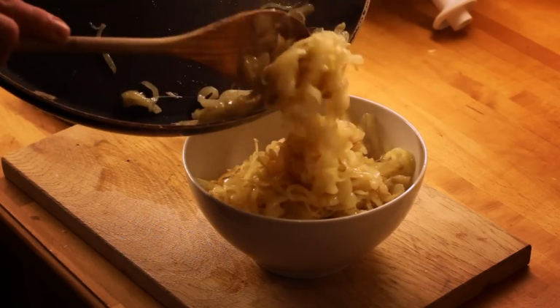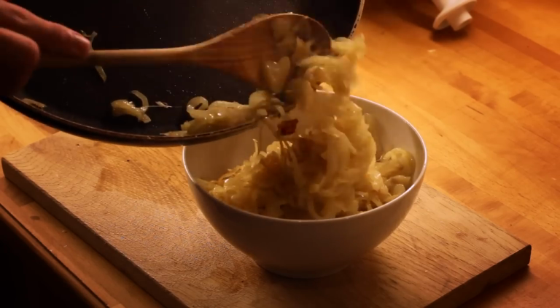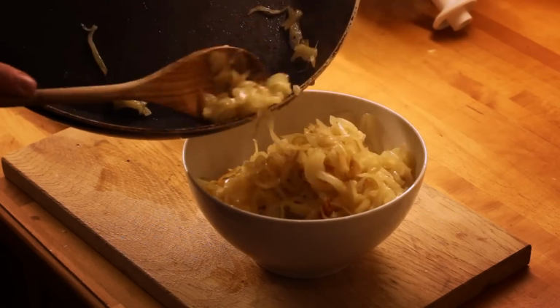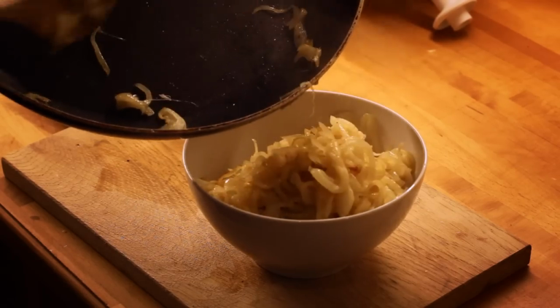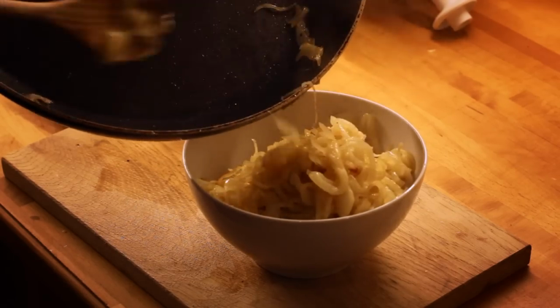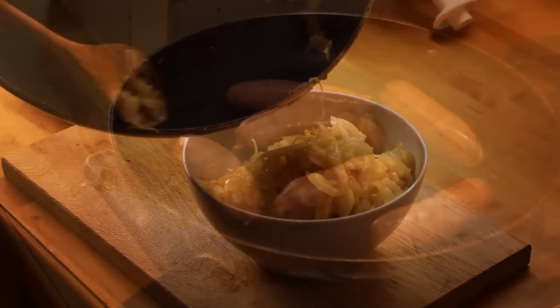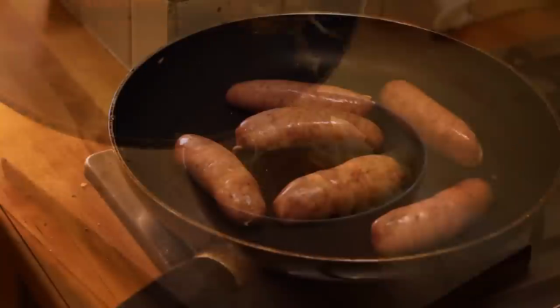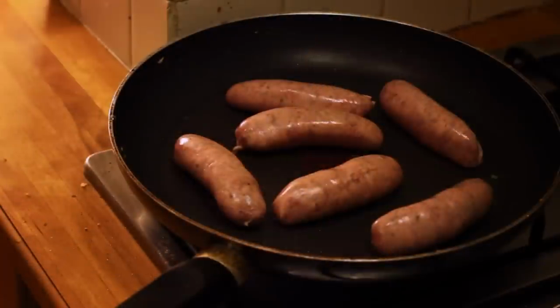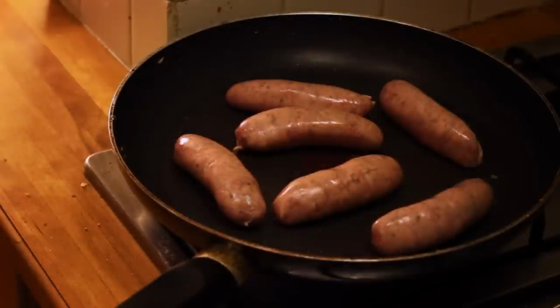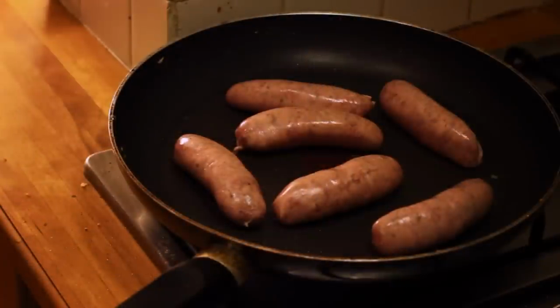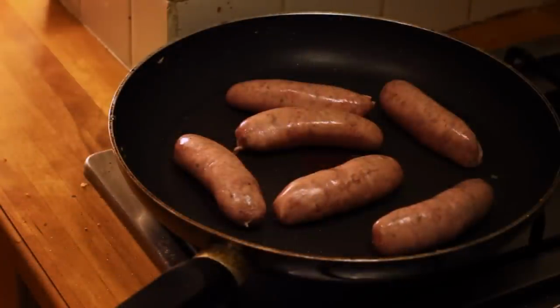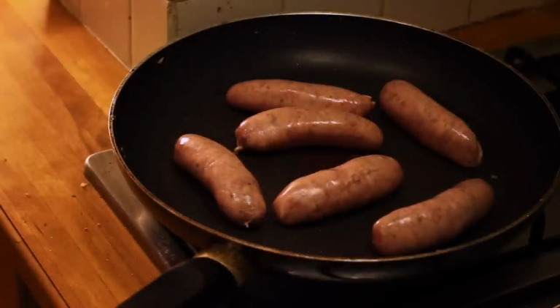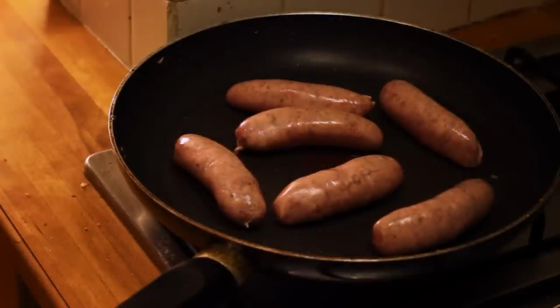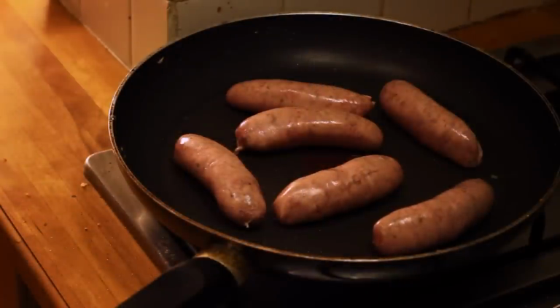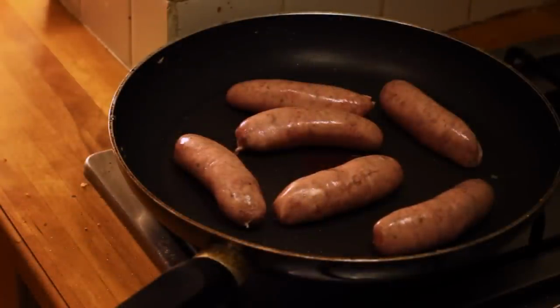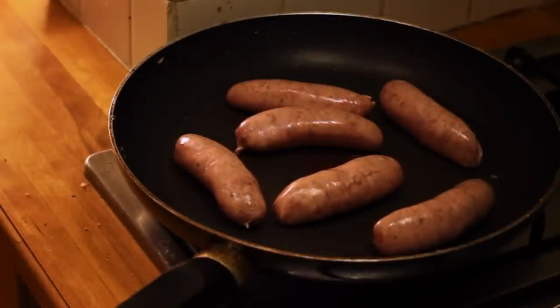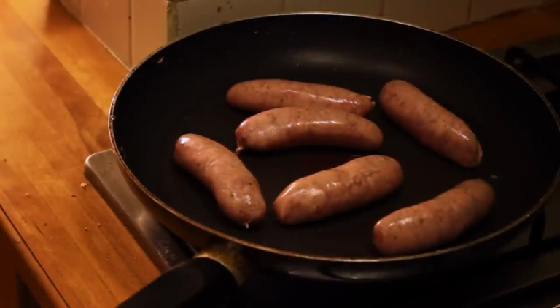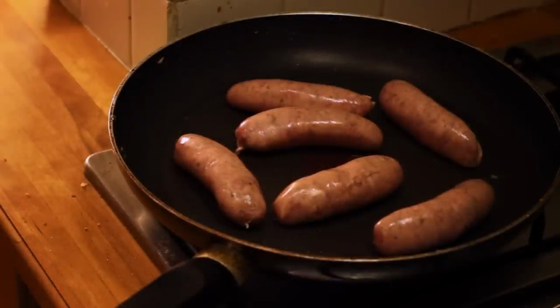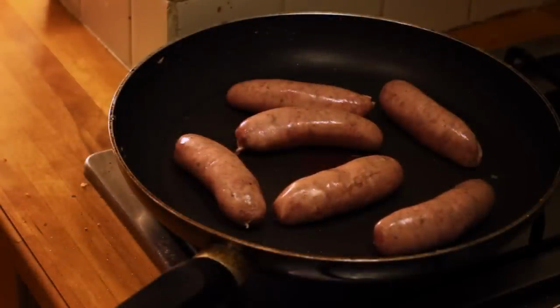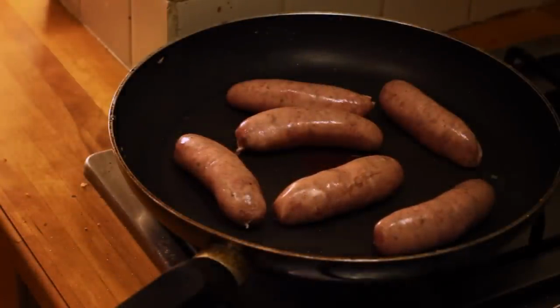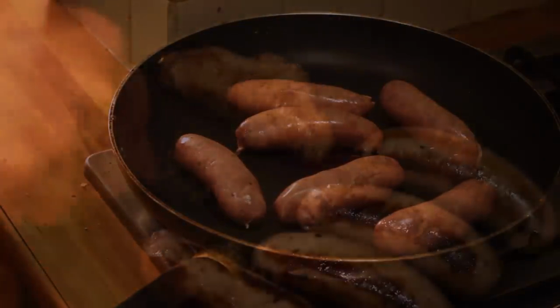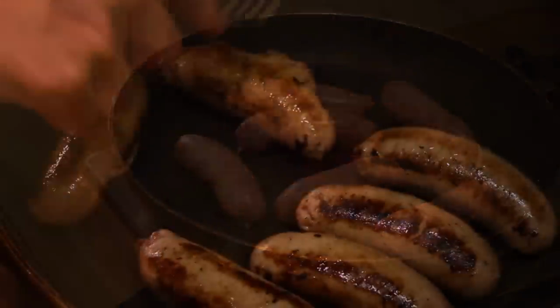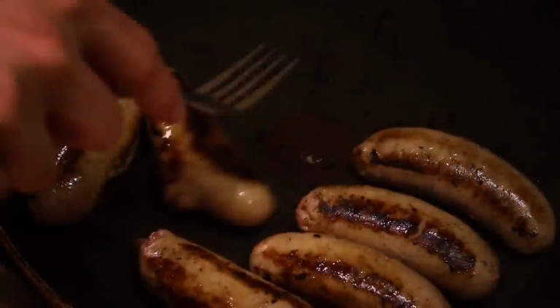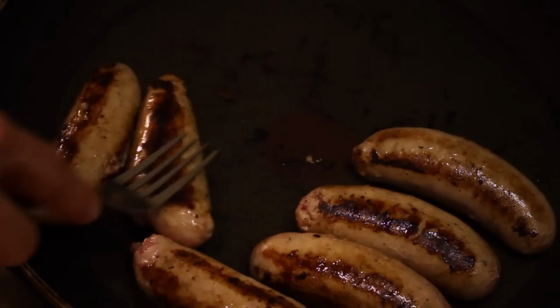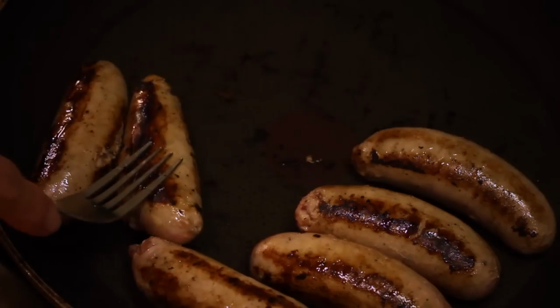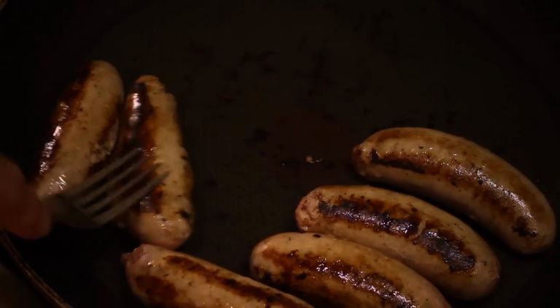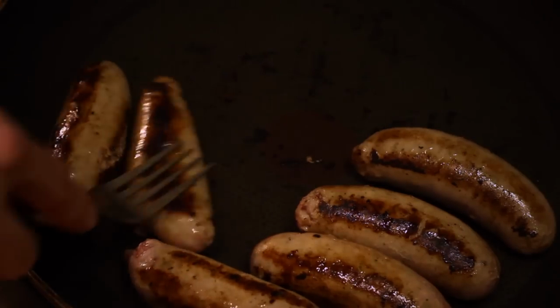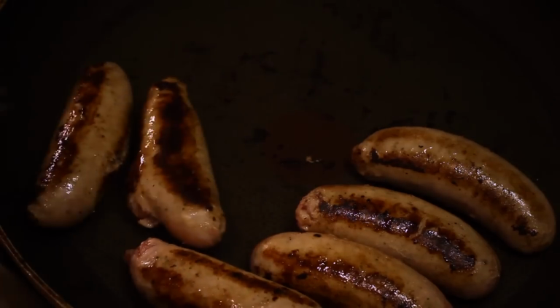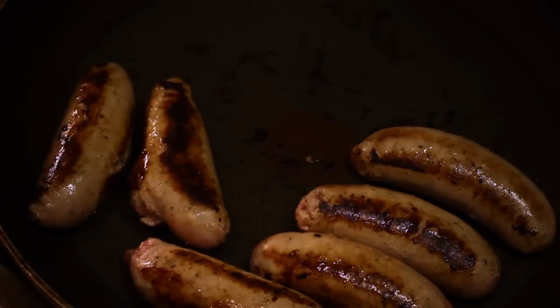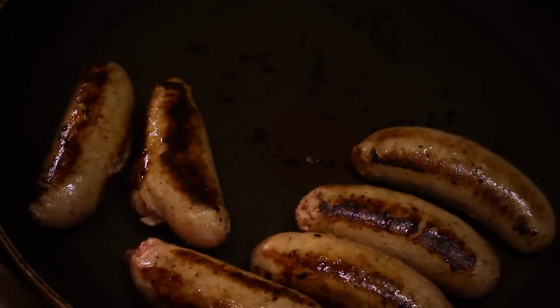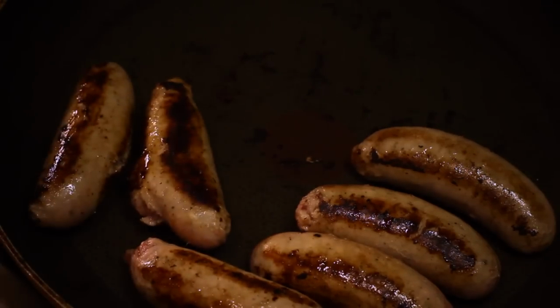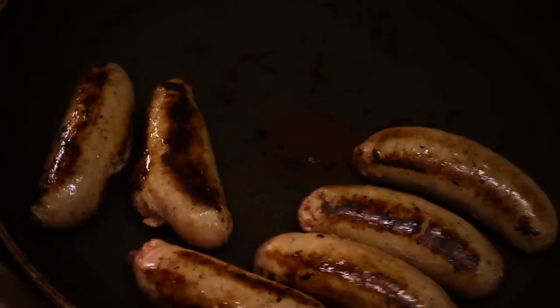Give the pan a quick wipe down and then add the sausages. I'm not going to tell you how to cook sausages but I am going to show you some video footage of sausages cooking while I say the words: mmm, sausages.